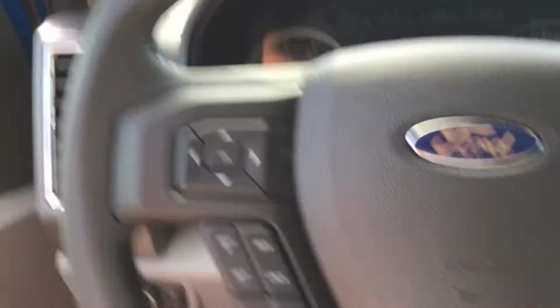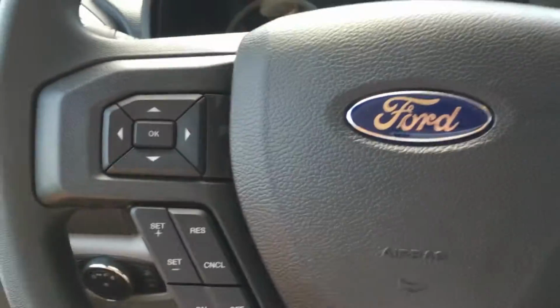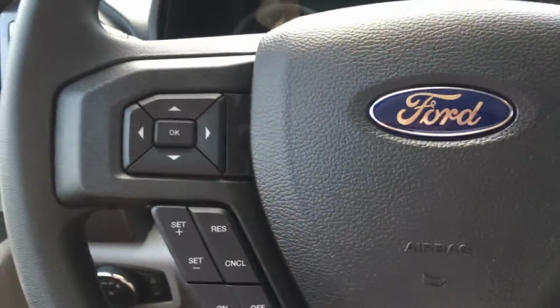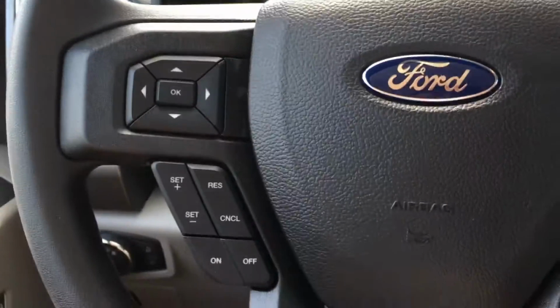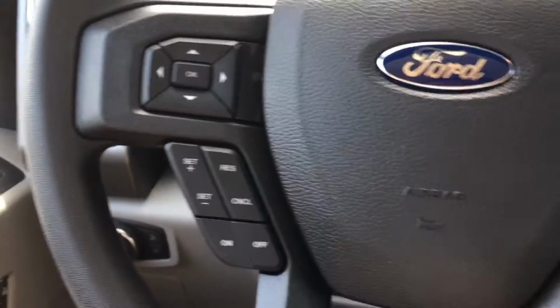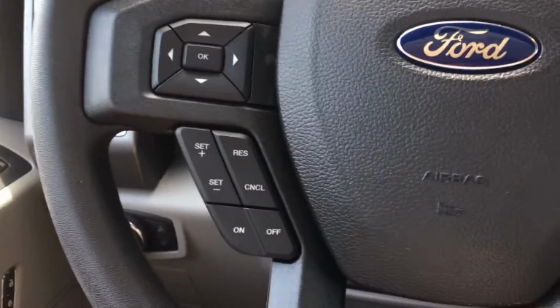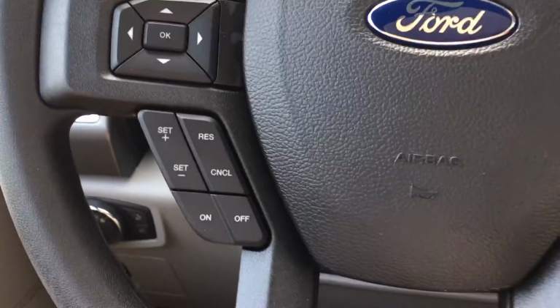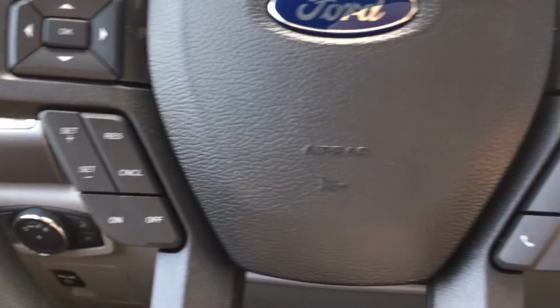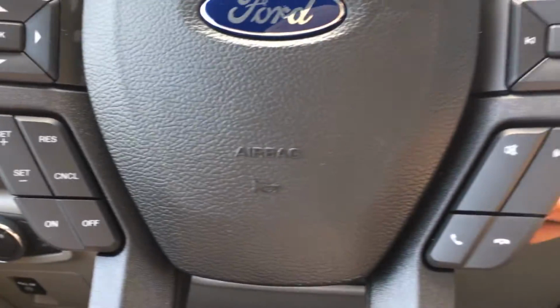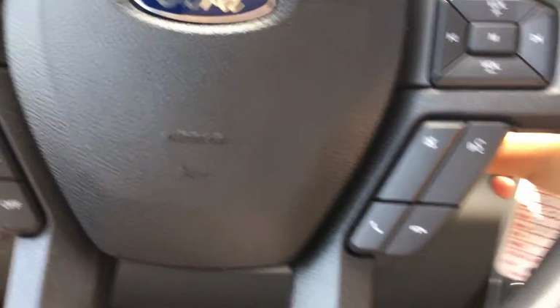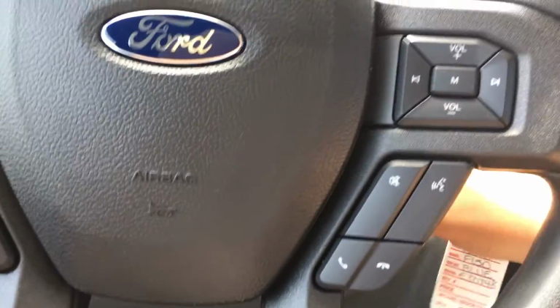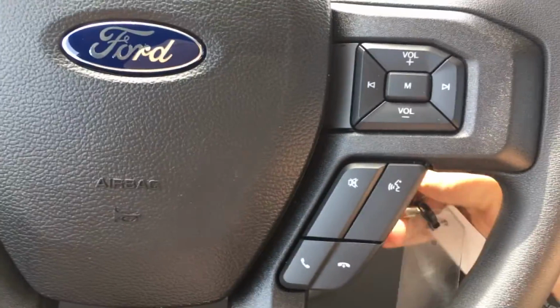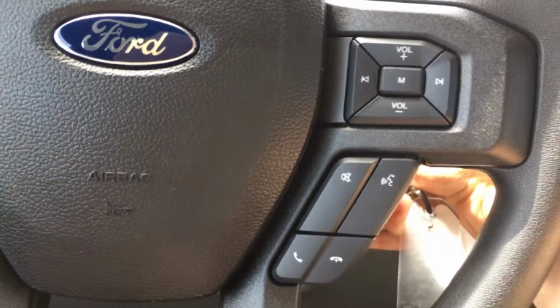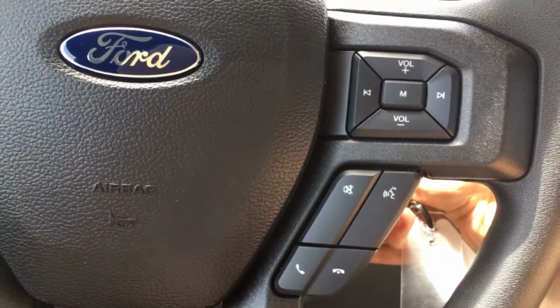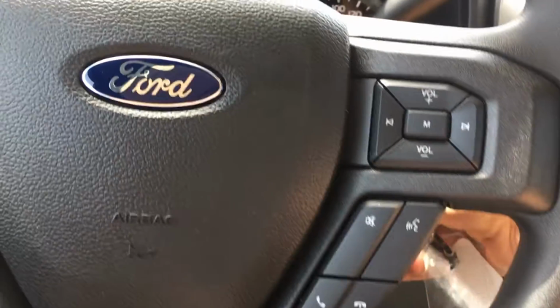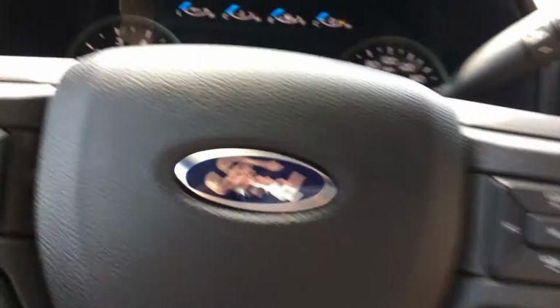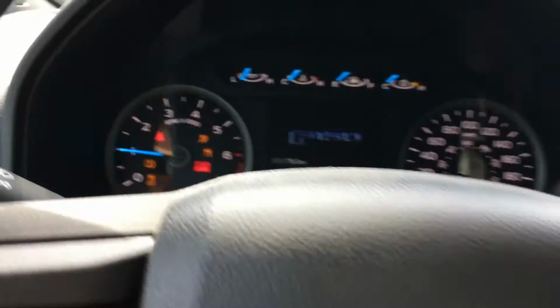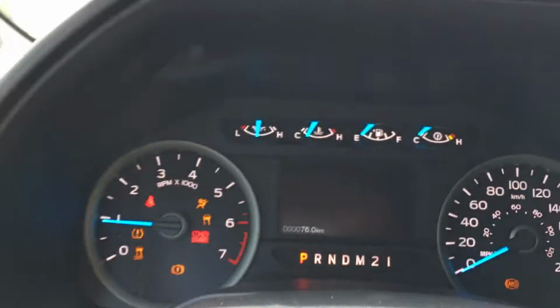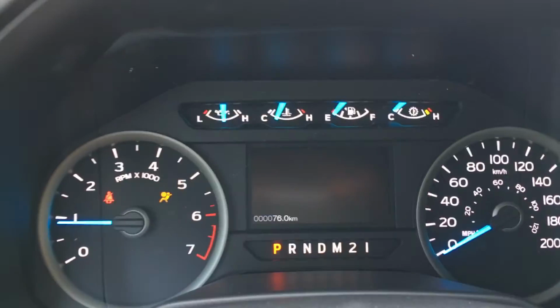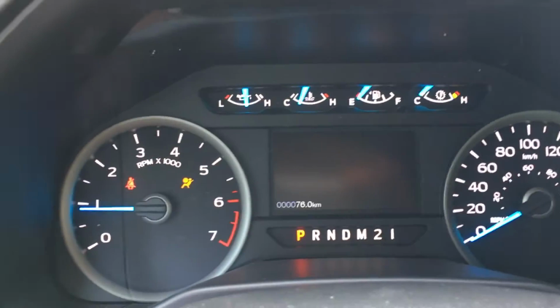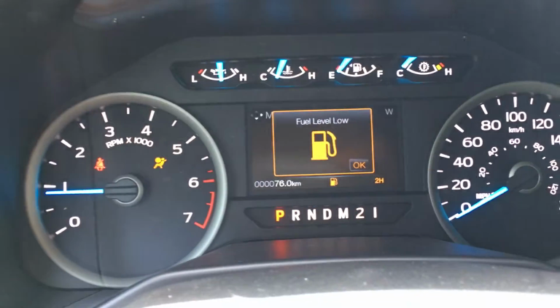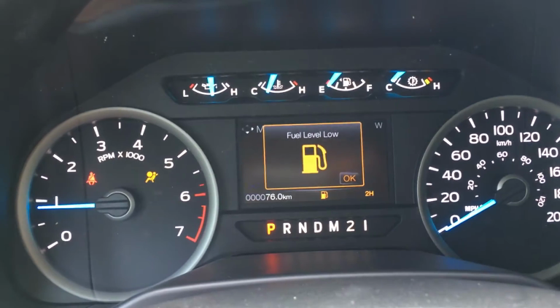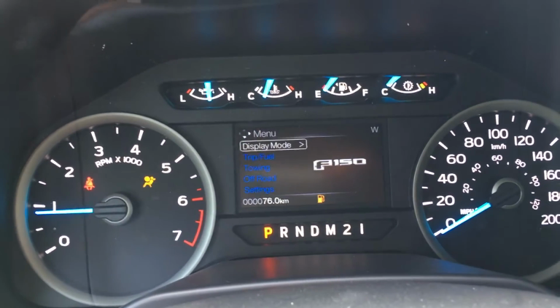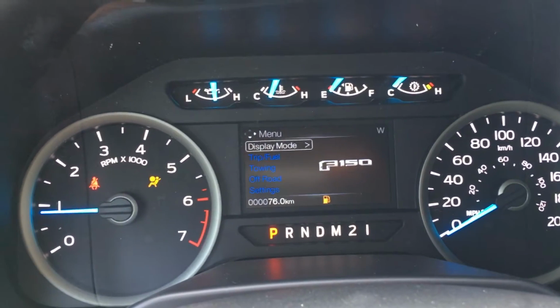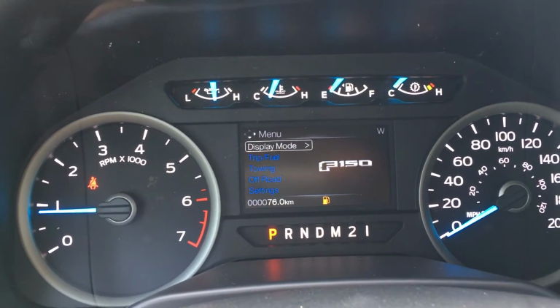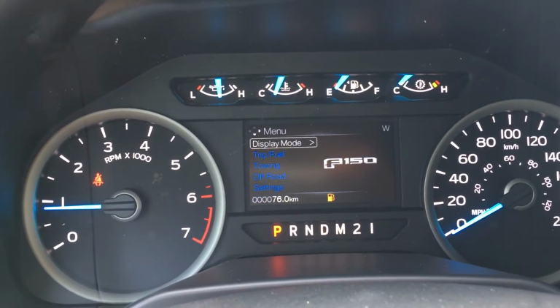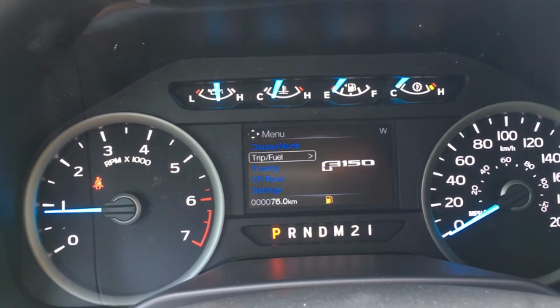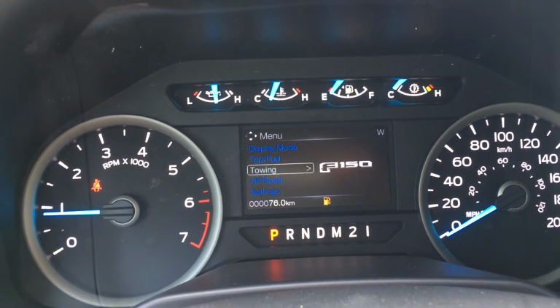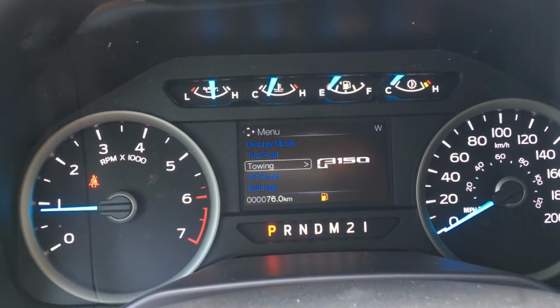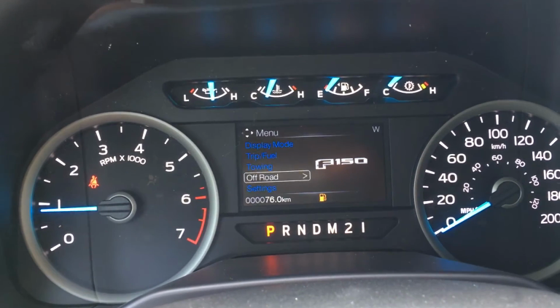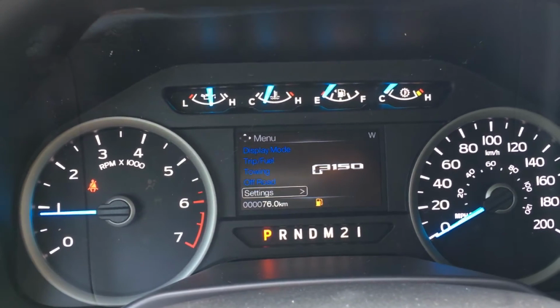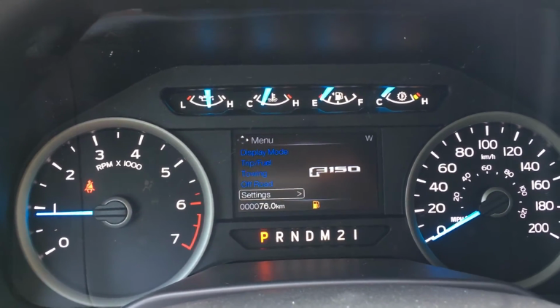On the face of the steering wheel, you have the dash controls and cruise control, sync voice activated system, and media controls. On the dash, you'll see any important messages like if you're low on fuel, and you can cycle between display mode, trip fuel, towing off-road, as well as settings.